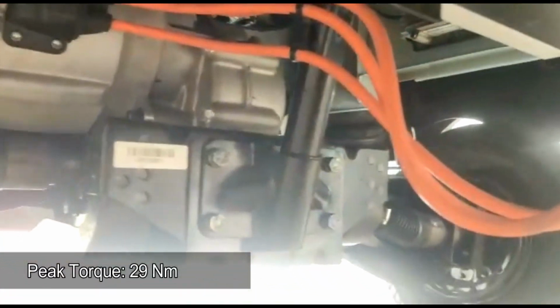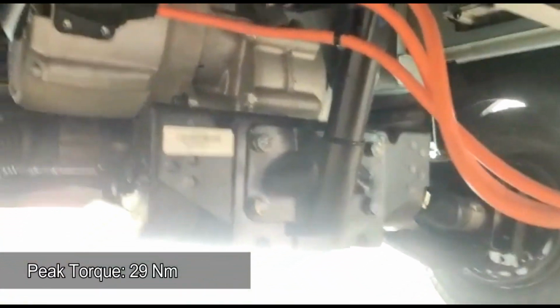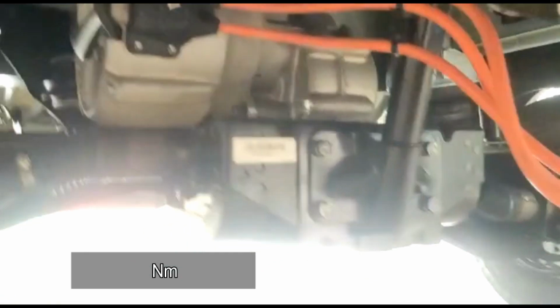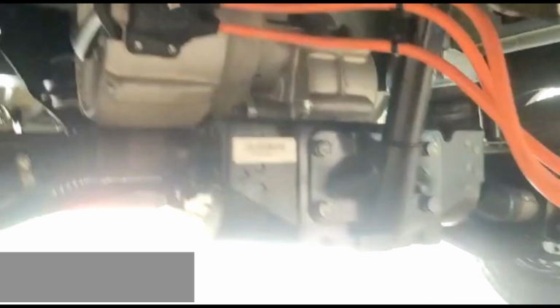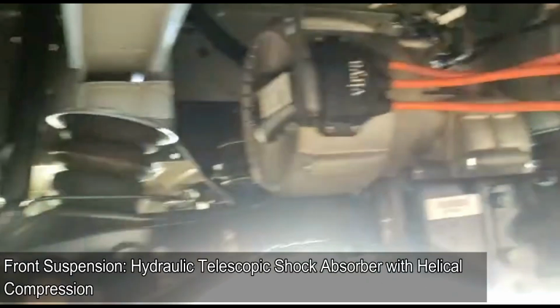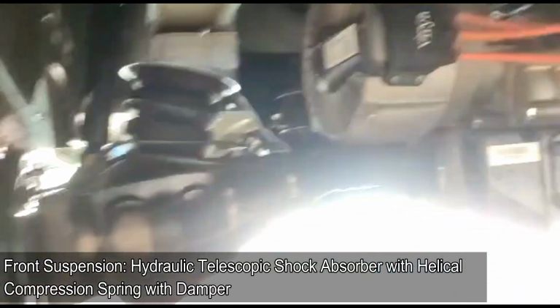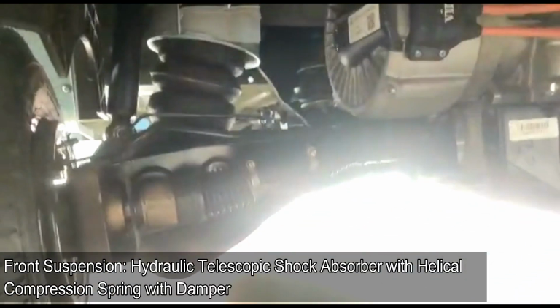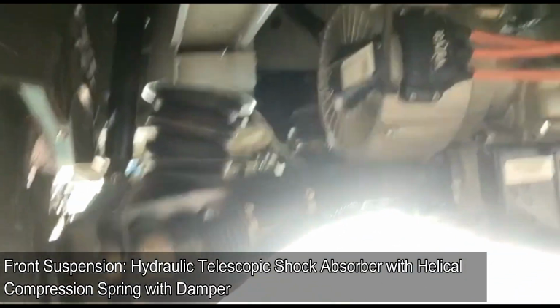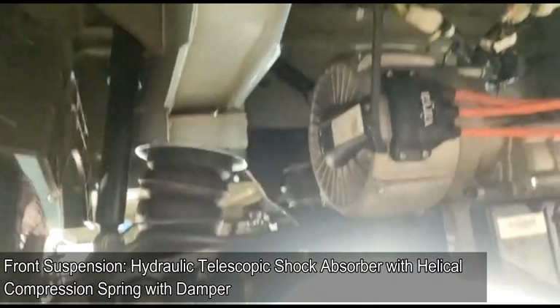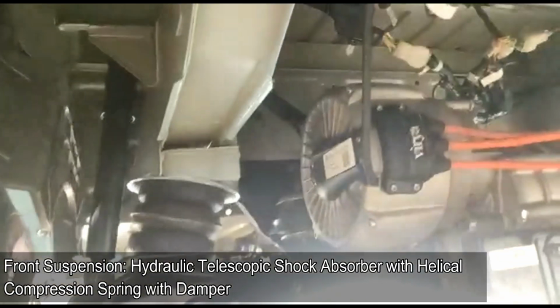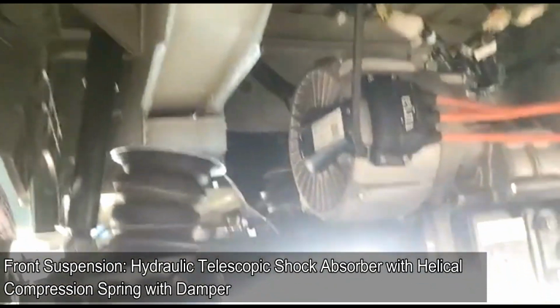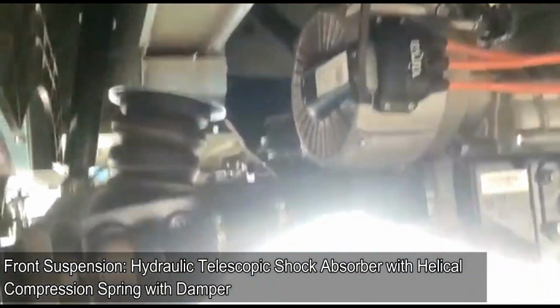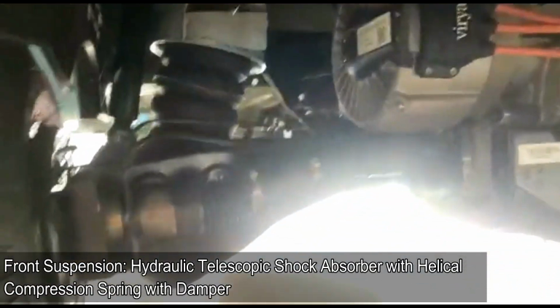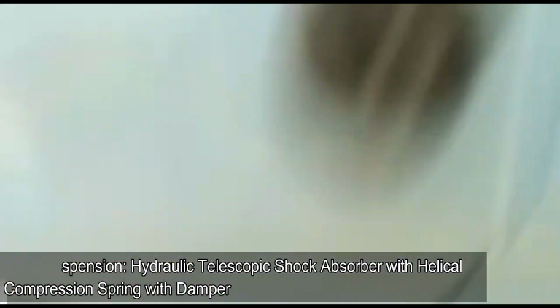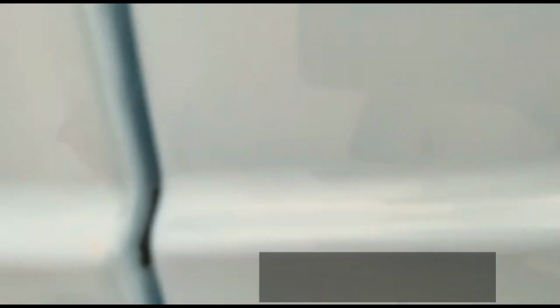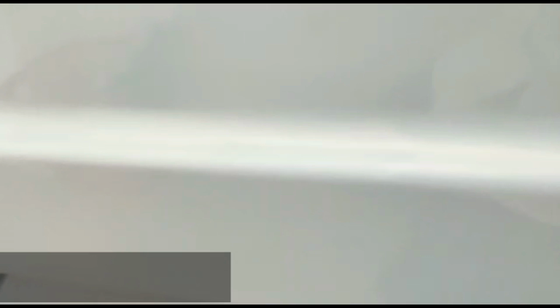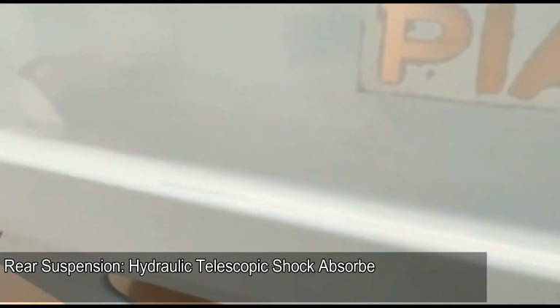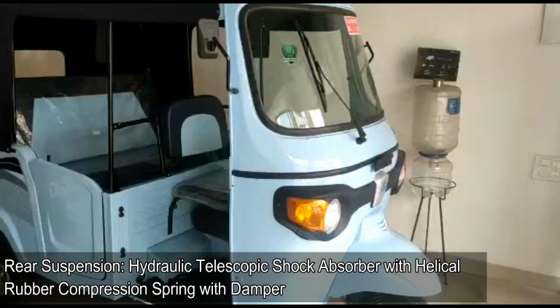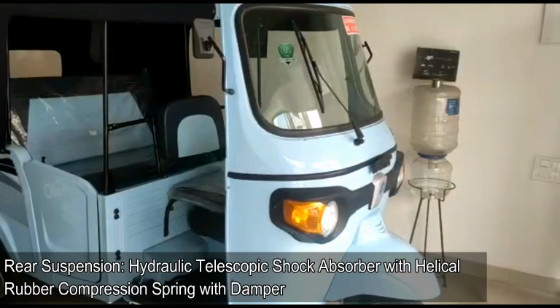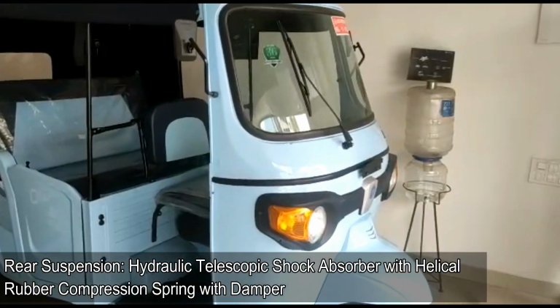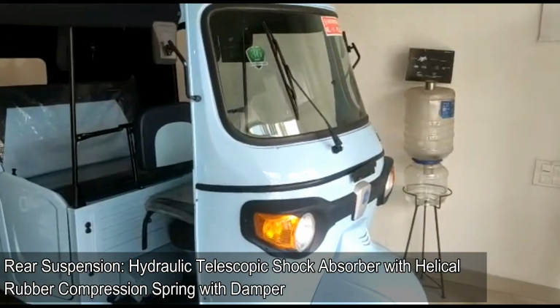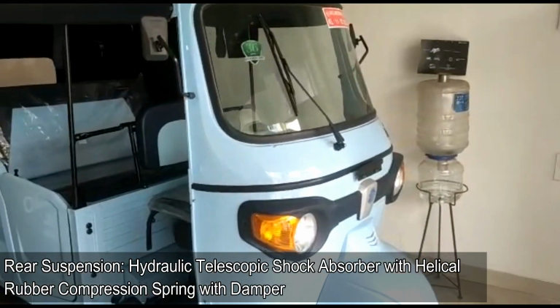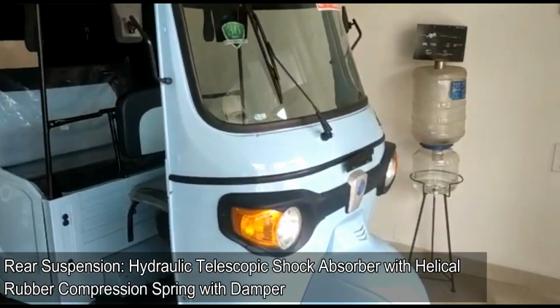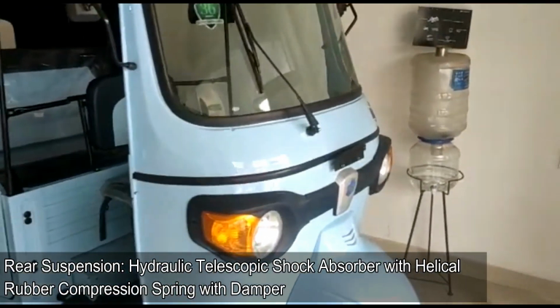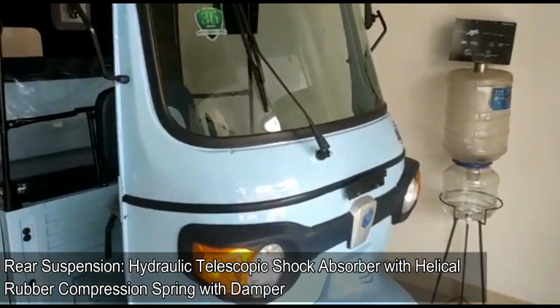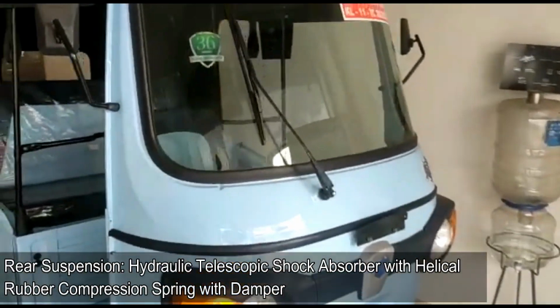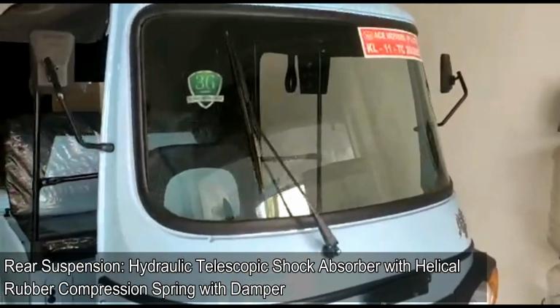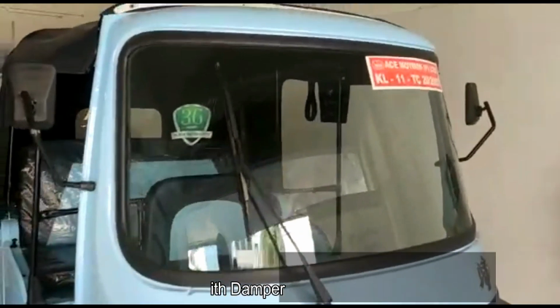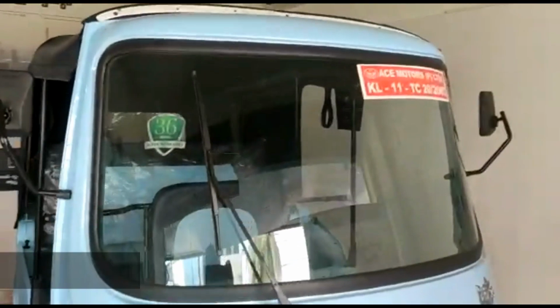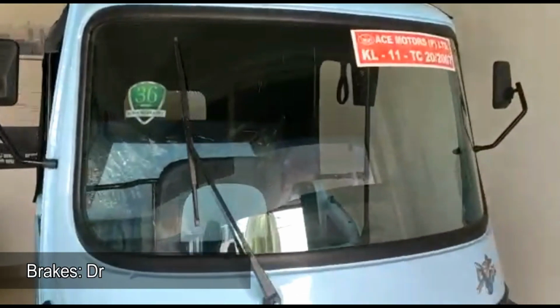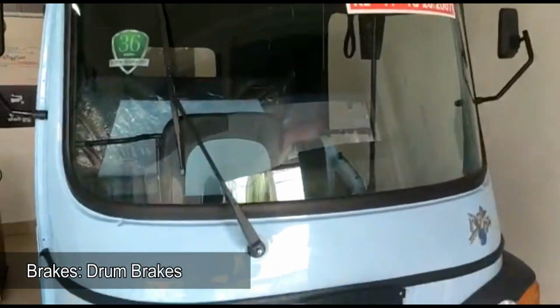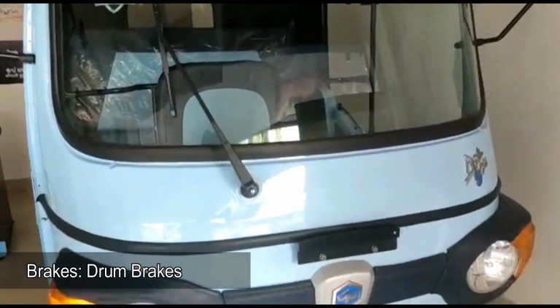Front suspension is a hydraulic telescopic shock absorber with helical compression spring with damper, and rear suspension is a hydraulic telescopic shock absorber with helical rubber compression spring with damper. Braking duties are handled by drum brakes.